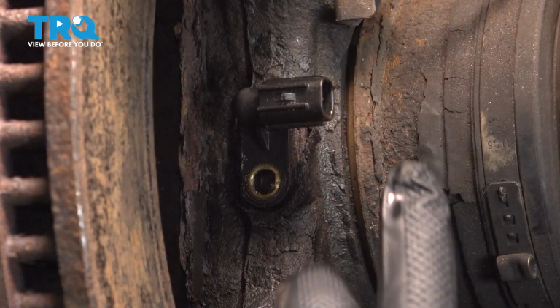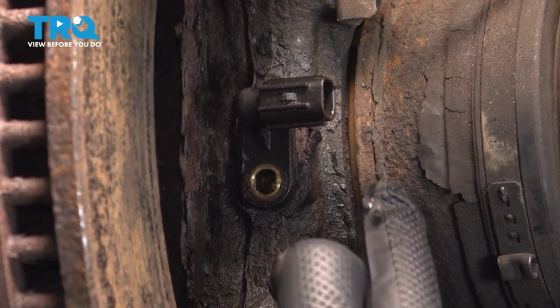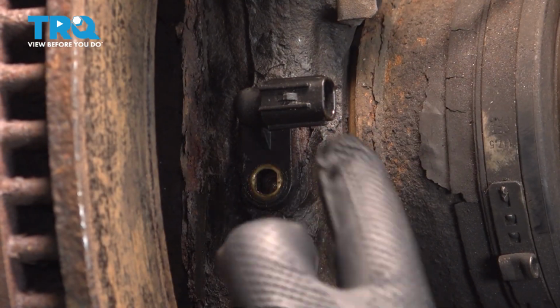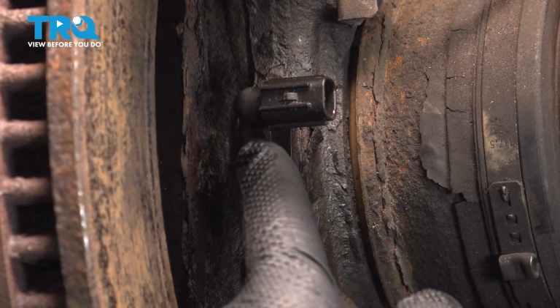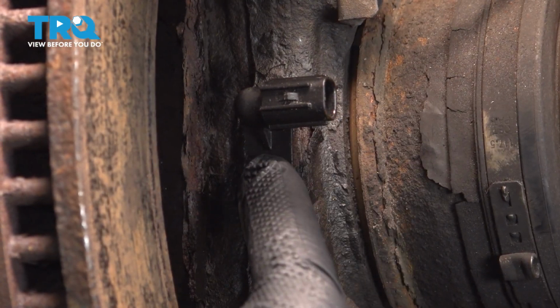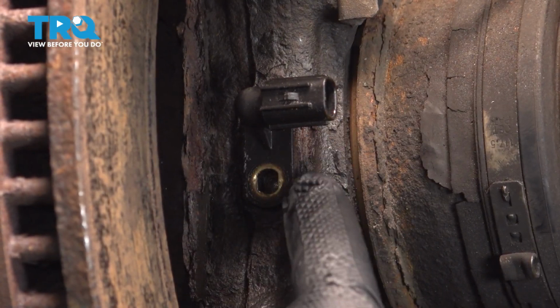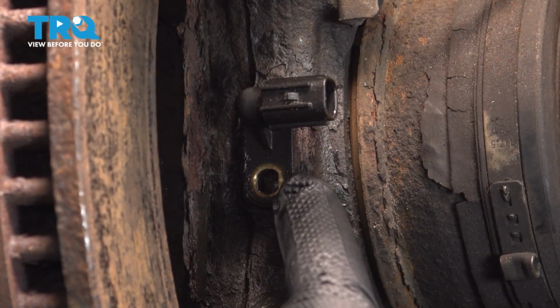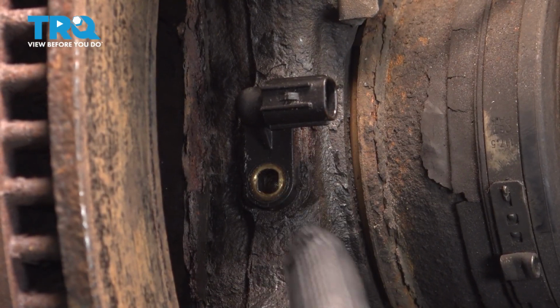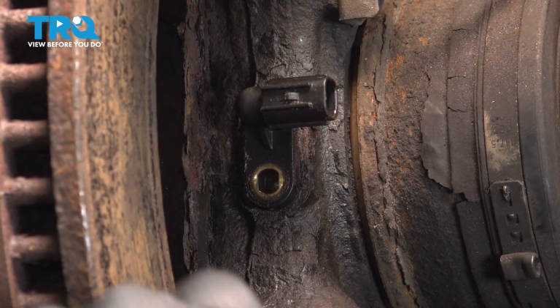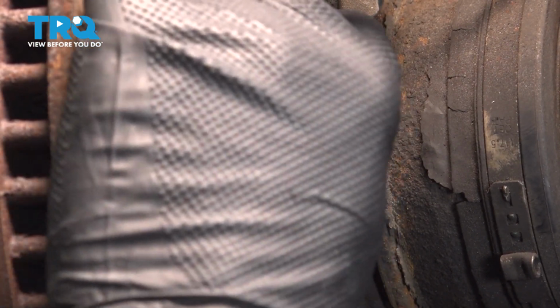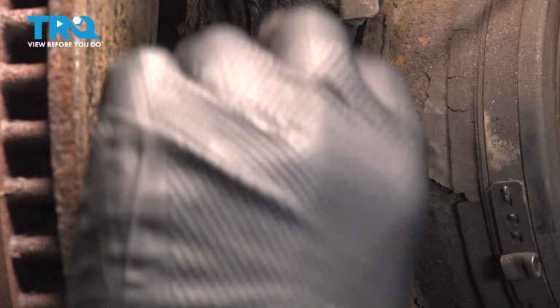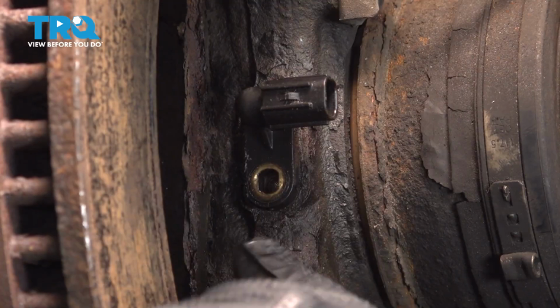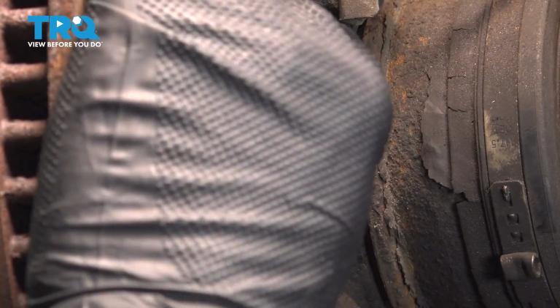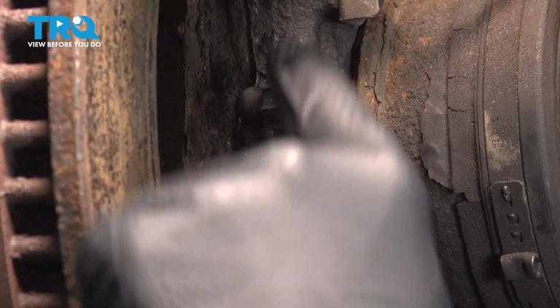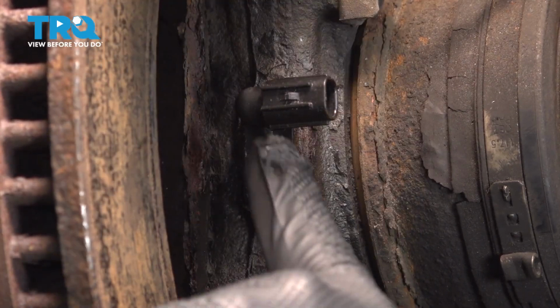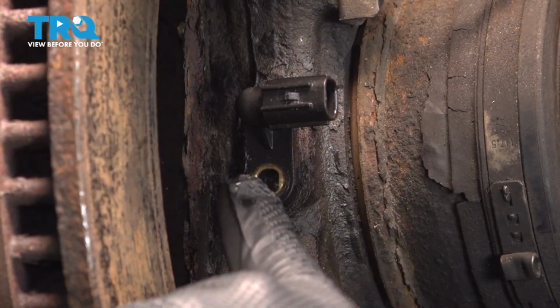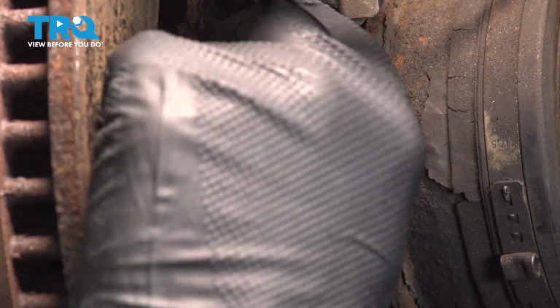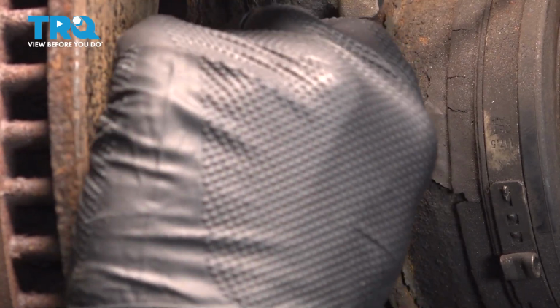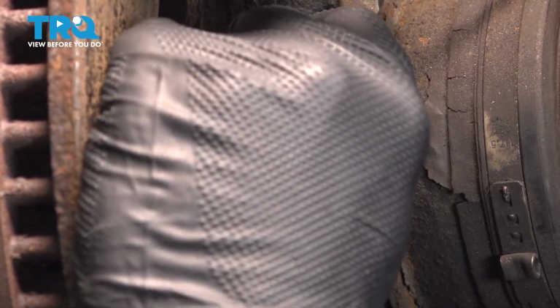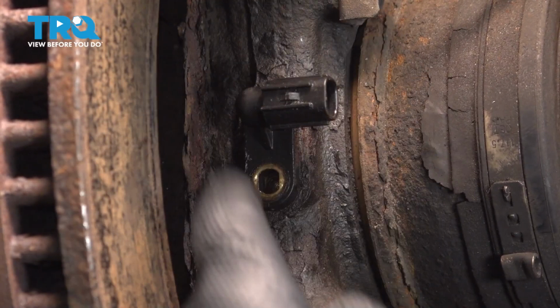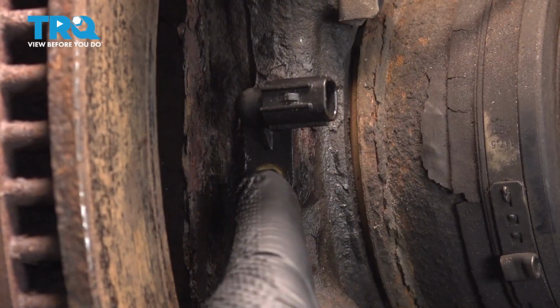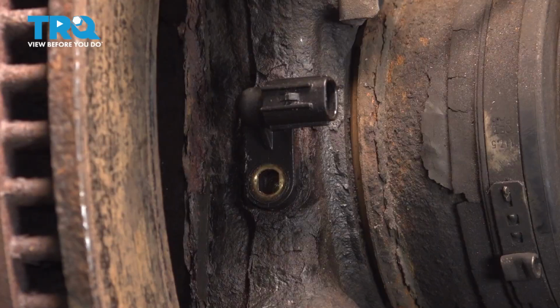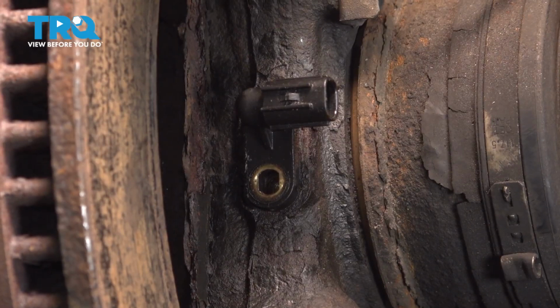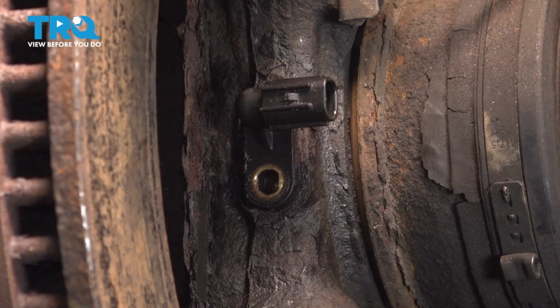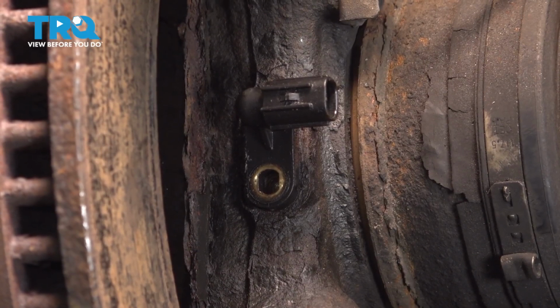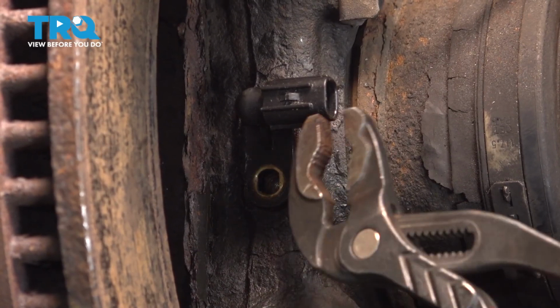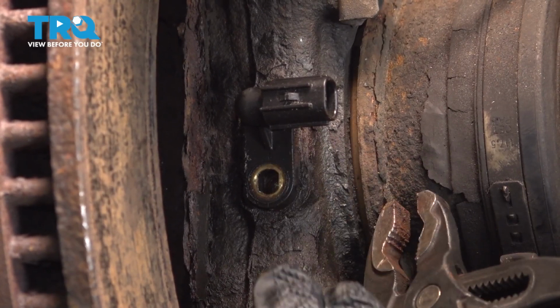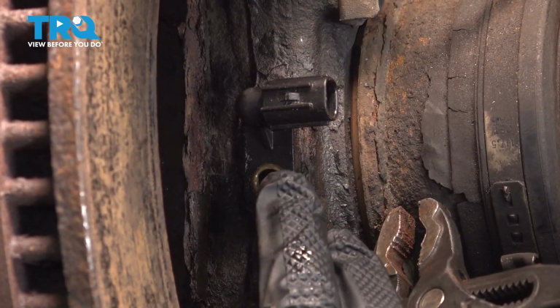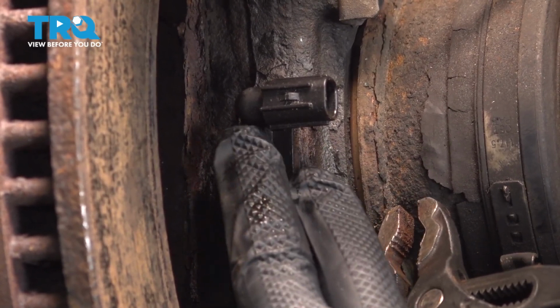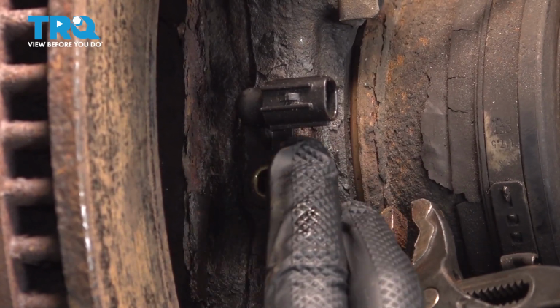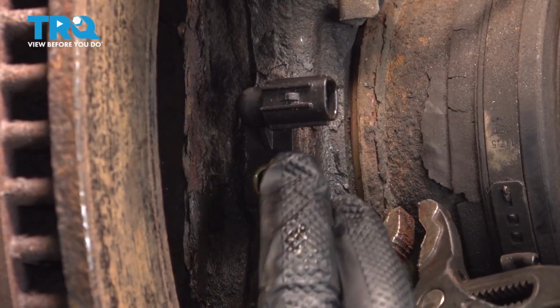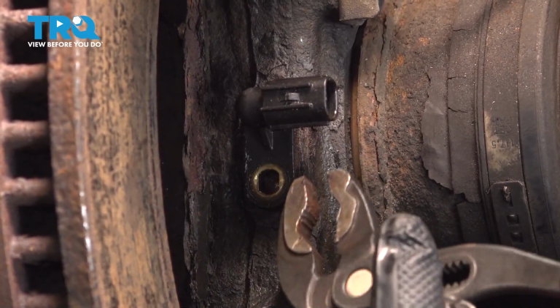Now that we have our connector off, we want to go ahead and remove the sensor from the knuckle itself. In some cases, if you're lucky, you can simply twist this back and forth and the sensor will come out. In our case, it's kind of stuck in place, and we do risk this breaking off inside the knuckle.